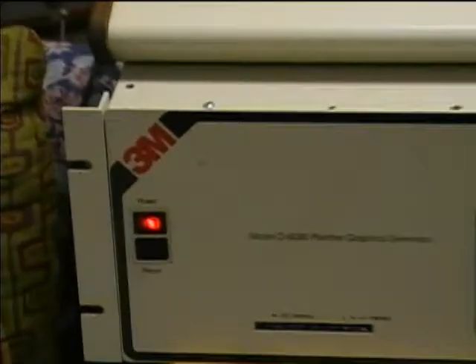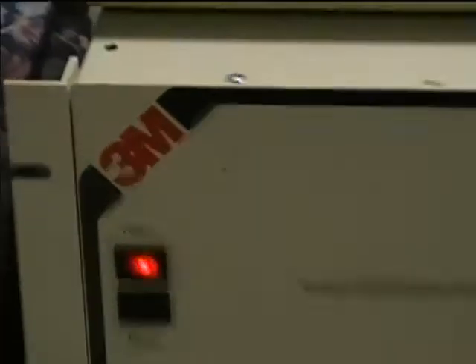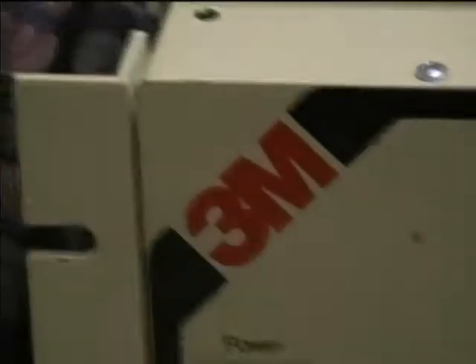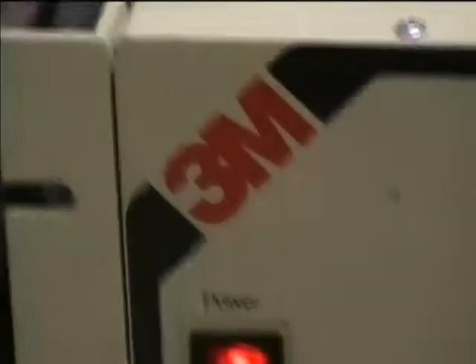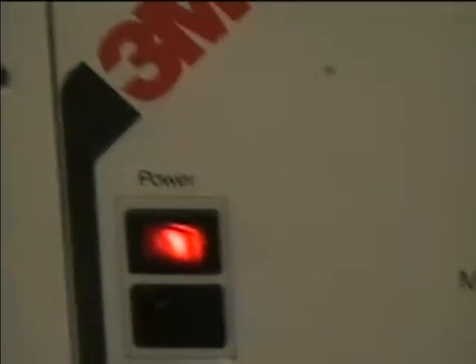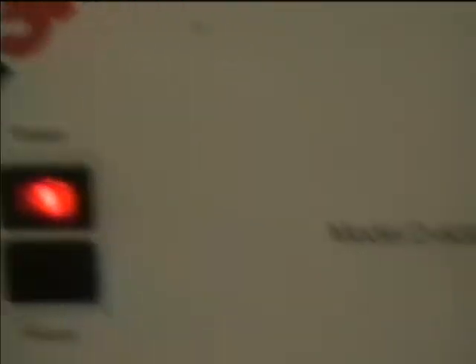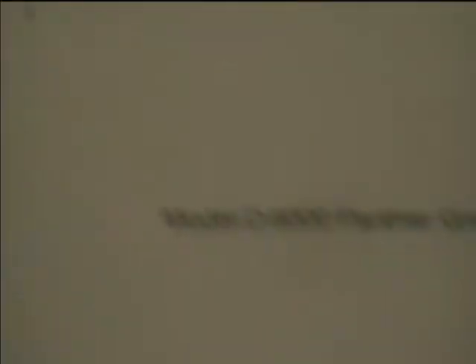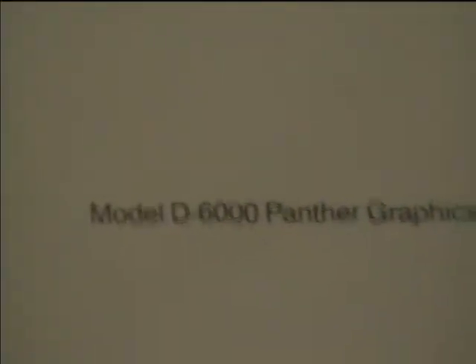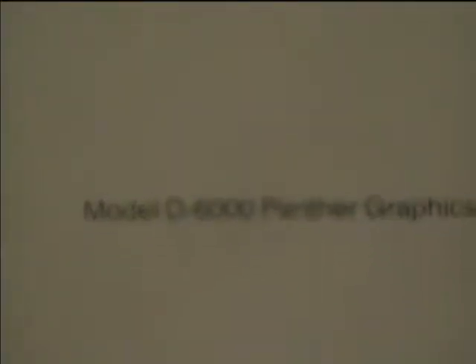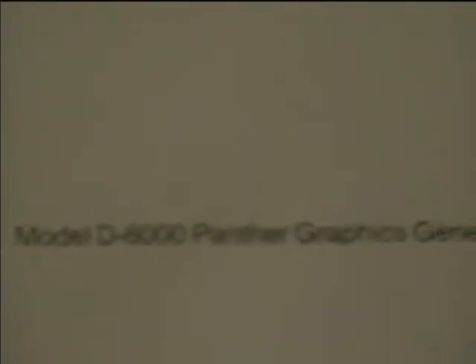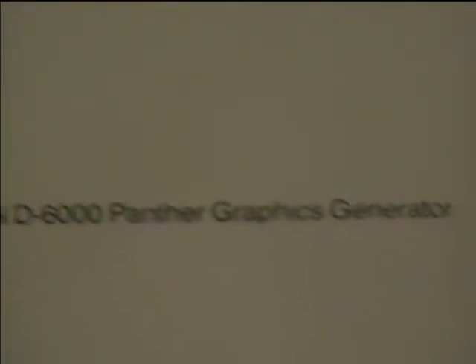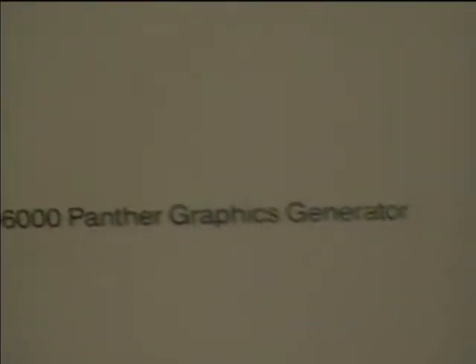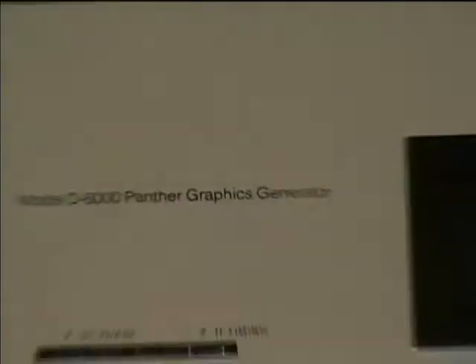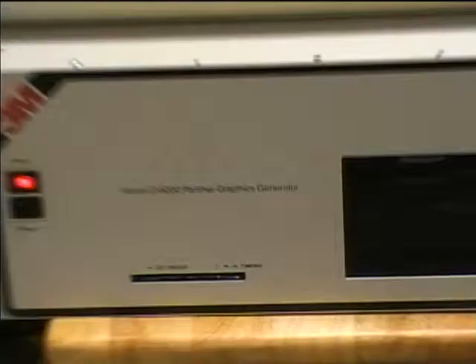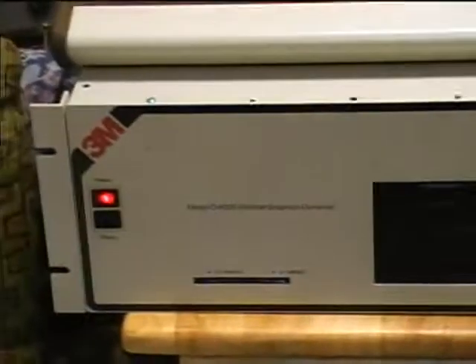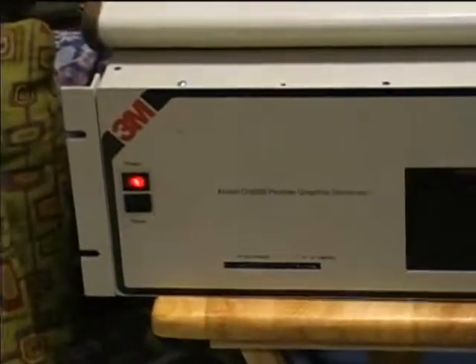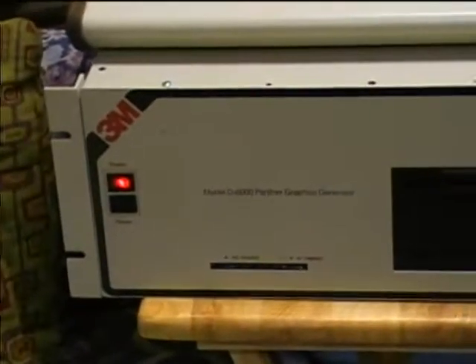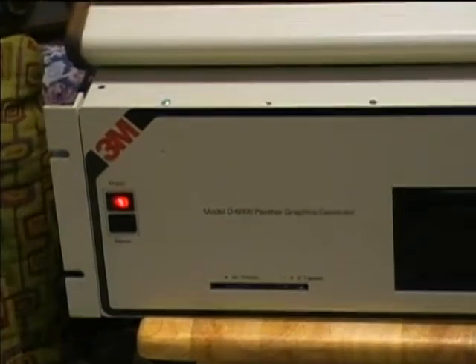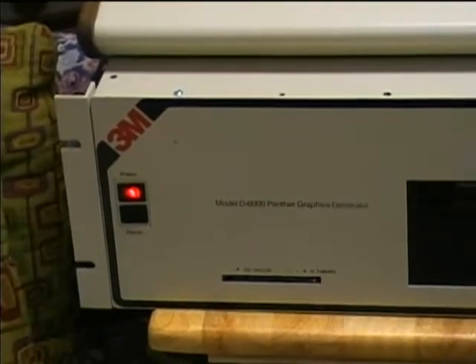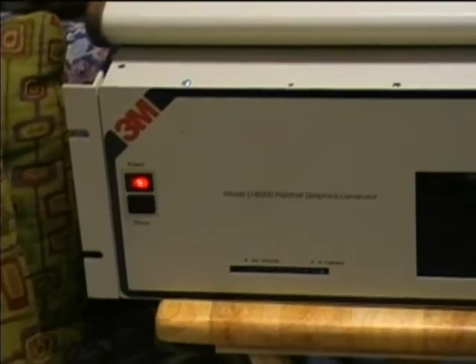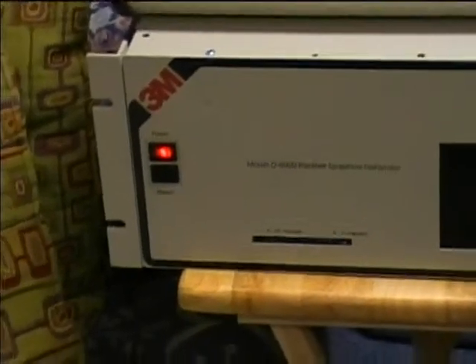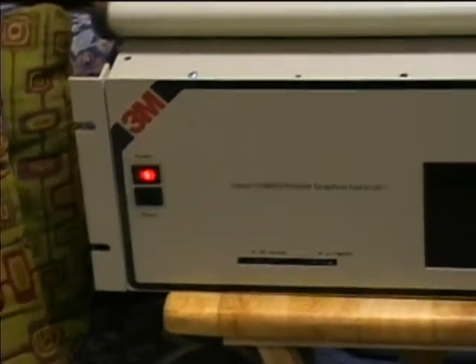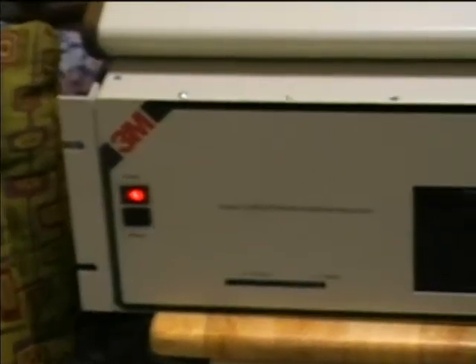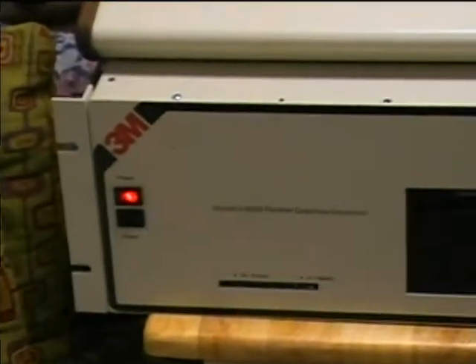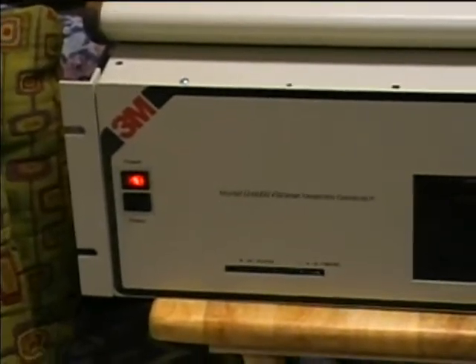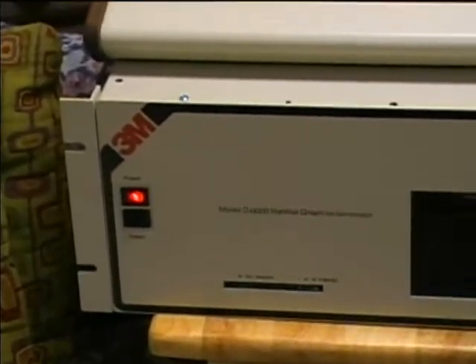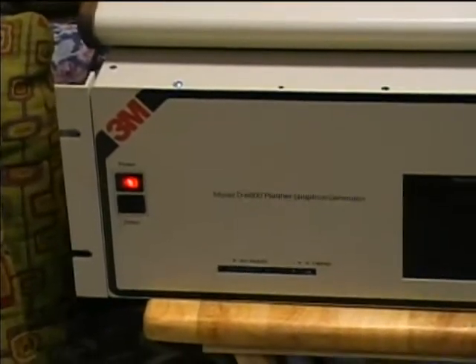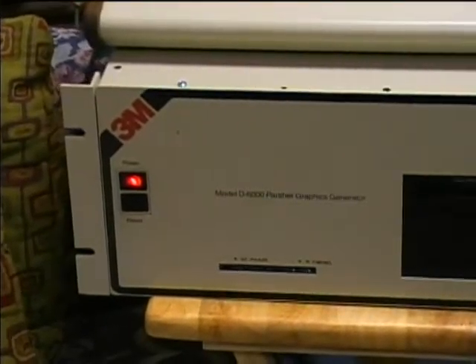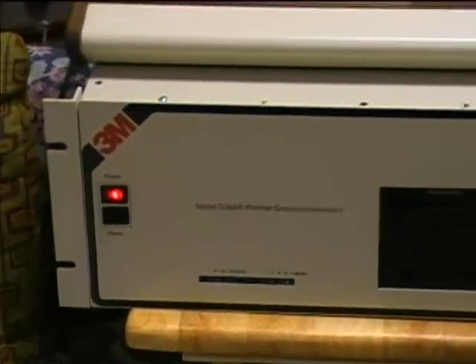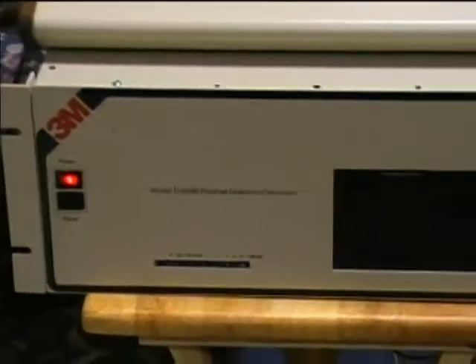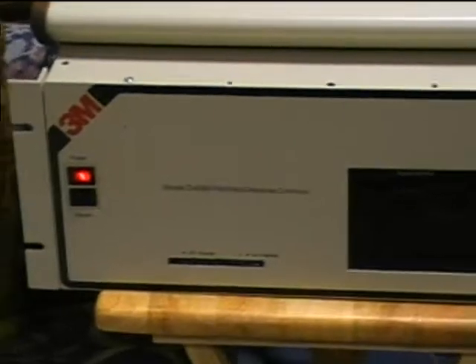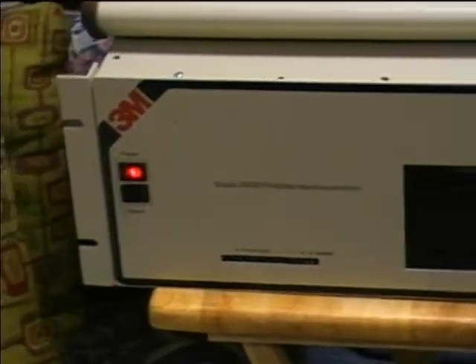Here is a 3M model D6000 Panther graphics generator. Organist 1982's dad gave this to me, and he used it at his studio, his video production studio.